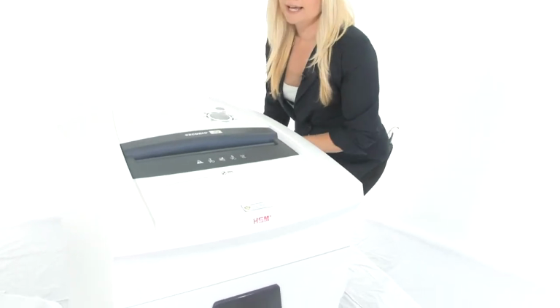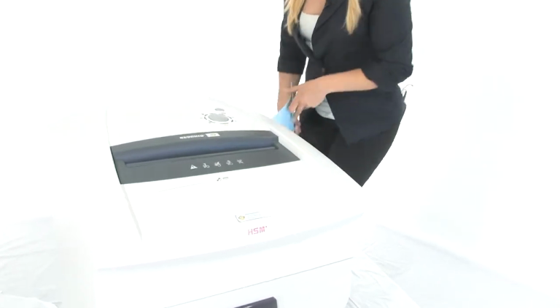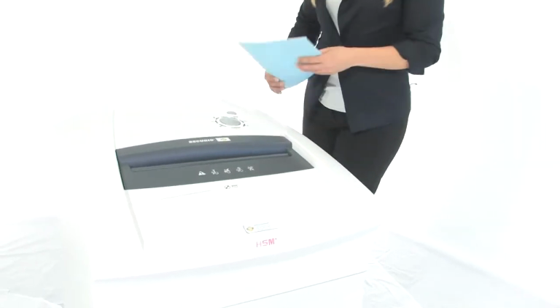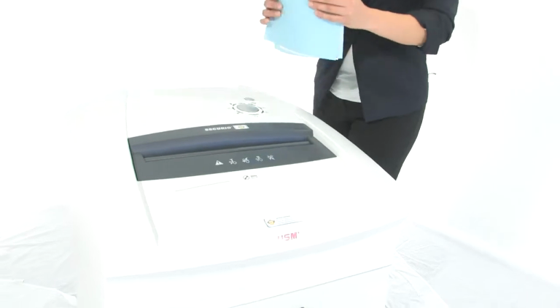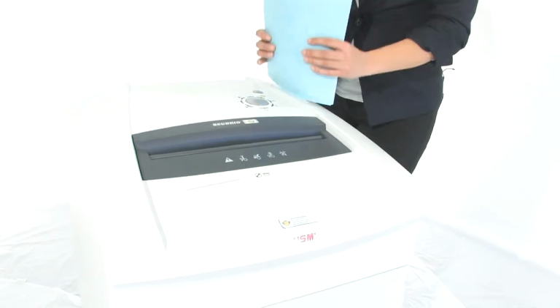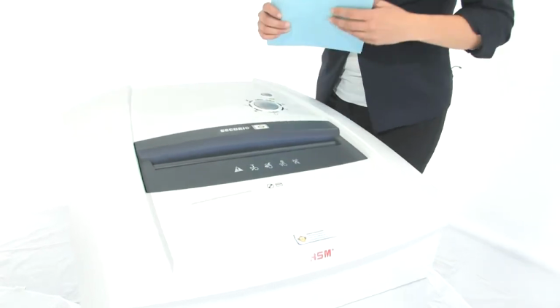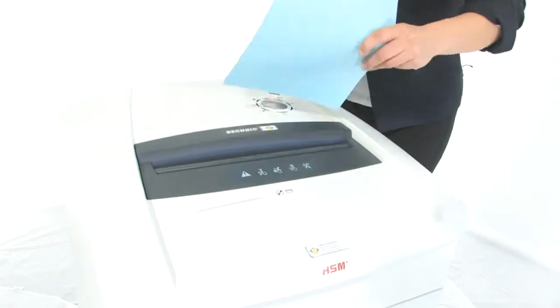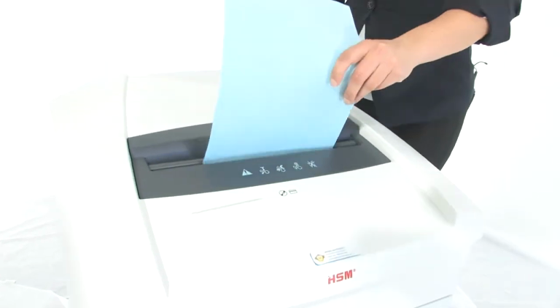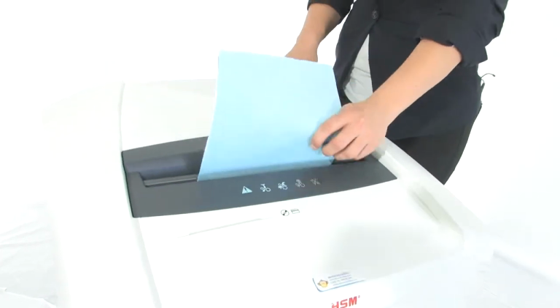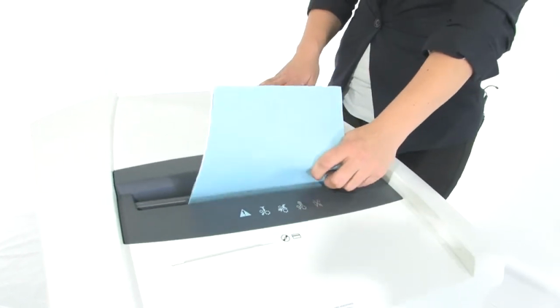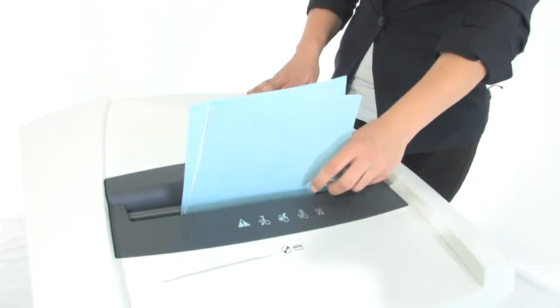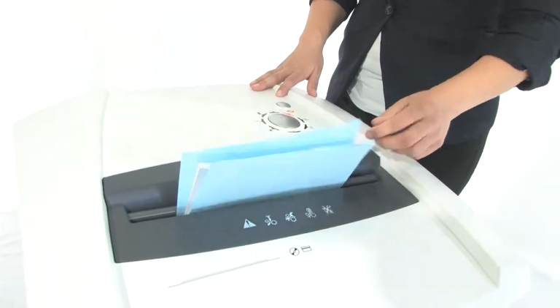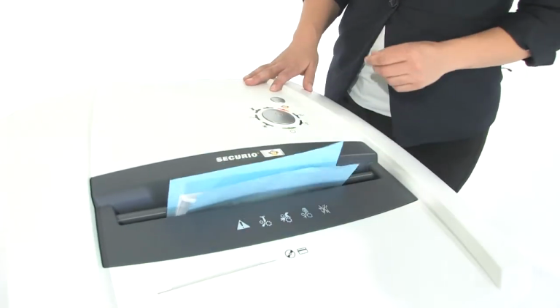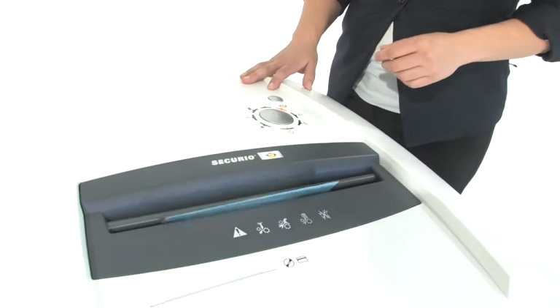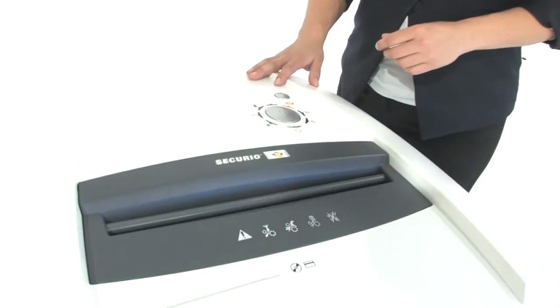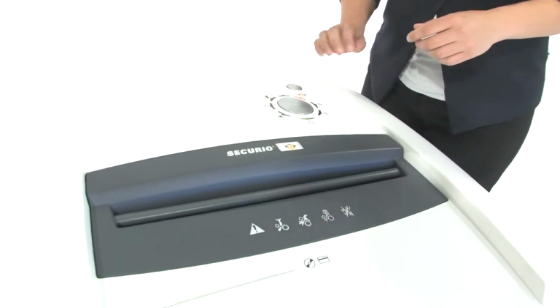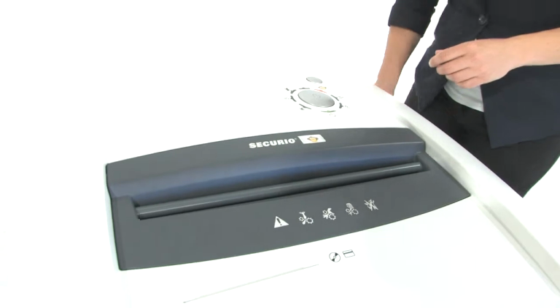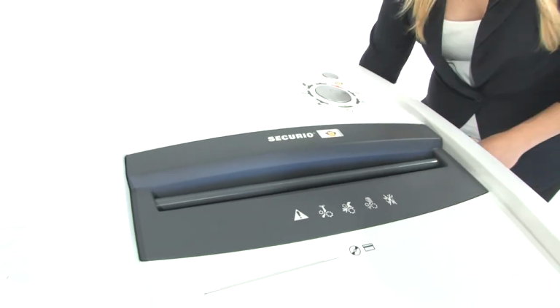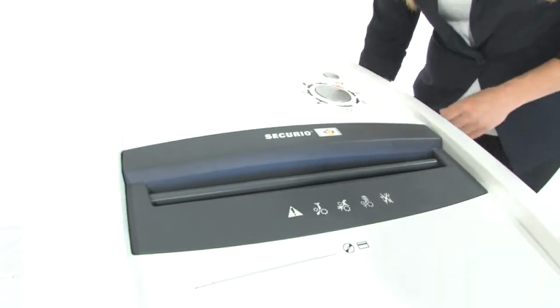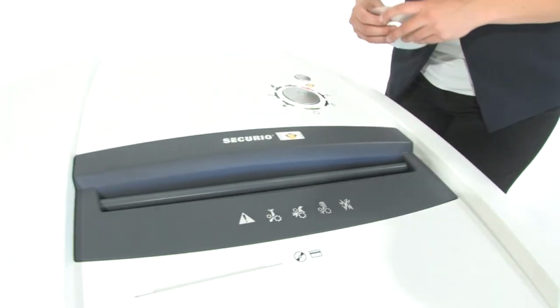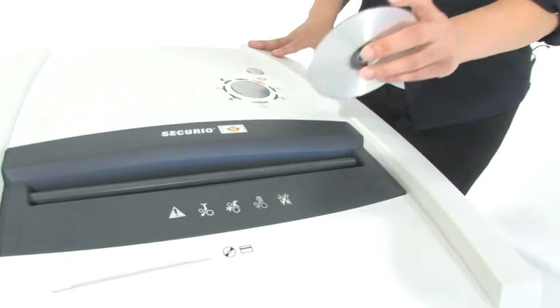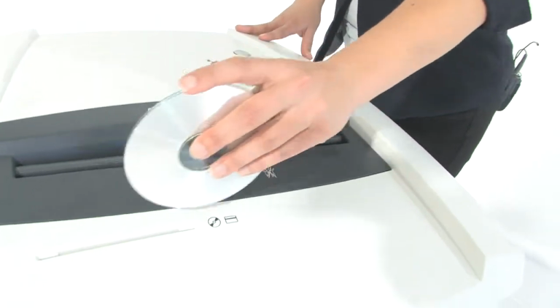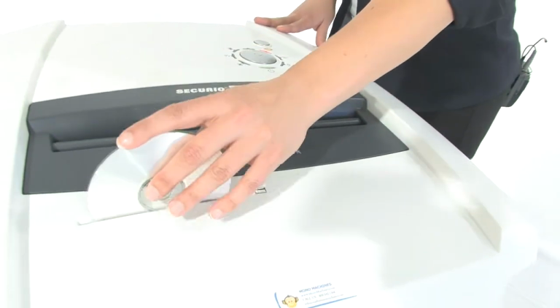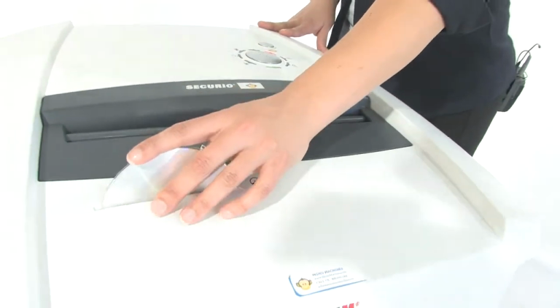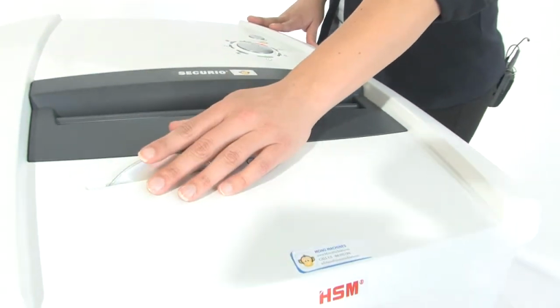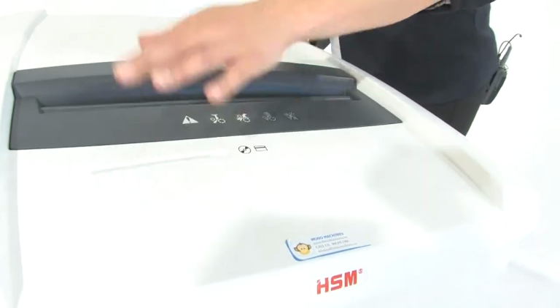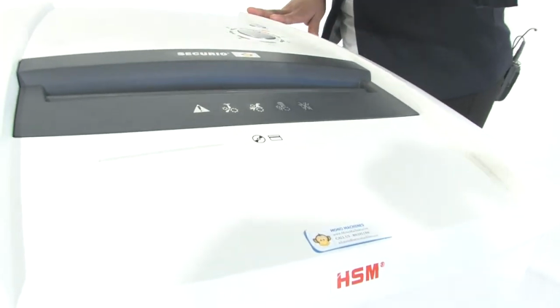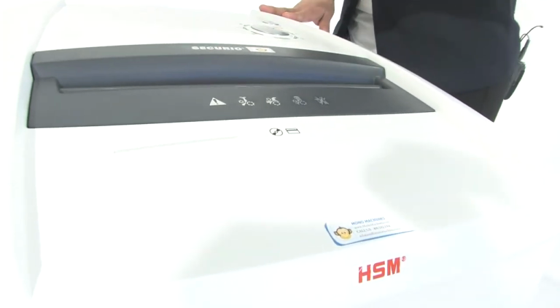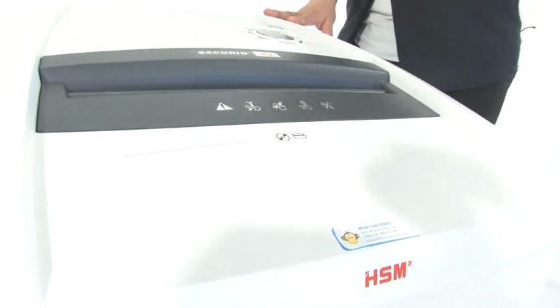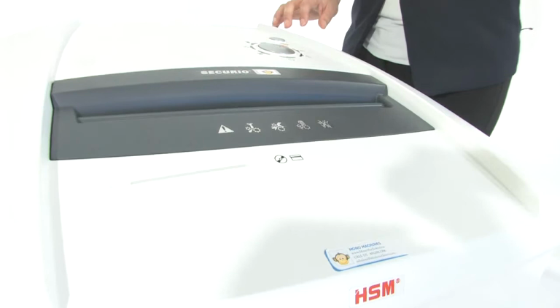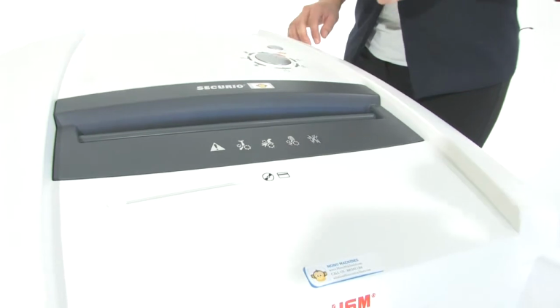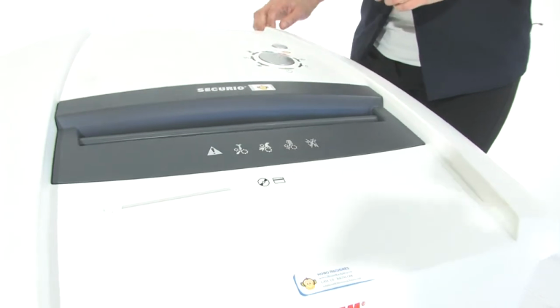It's got a 13 inch throat, it can shred up to 60 sheets of paper at one time. It can tear through CDs, DVDs, credit cards, staples and paperclips — look at that, easy as pie.